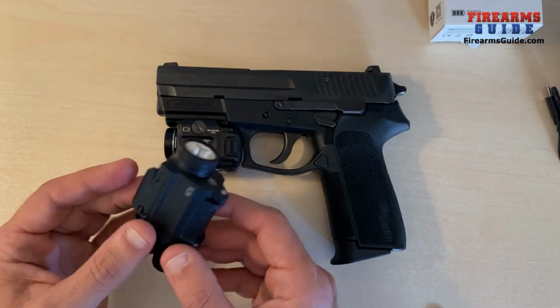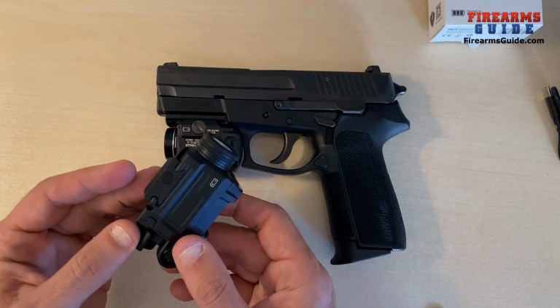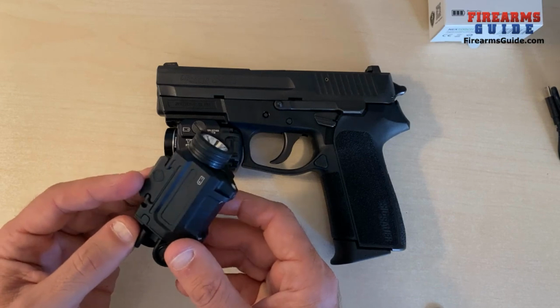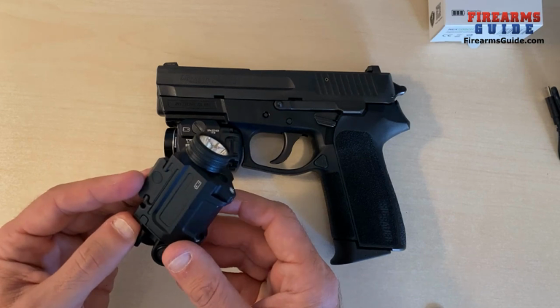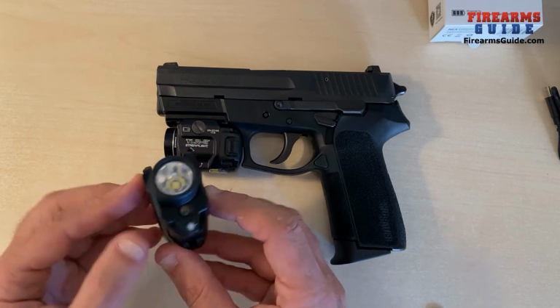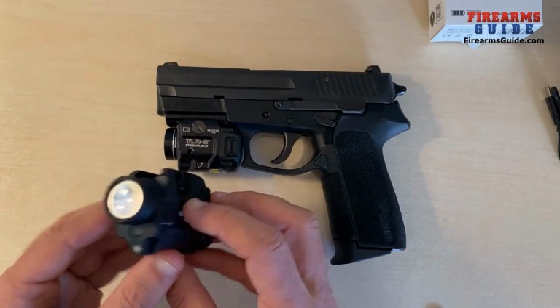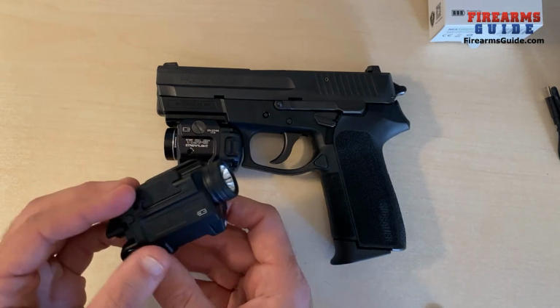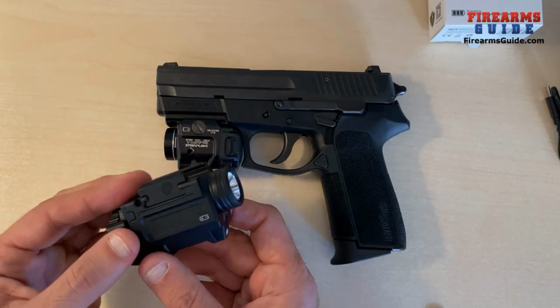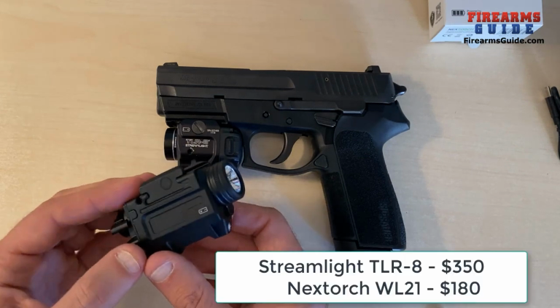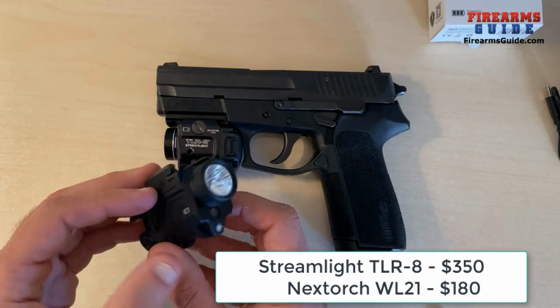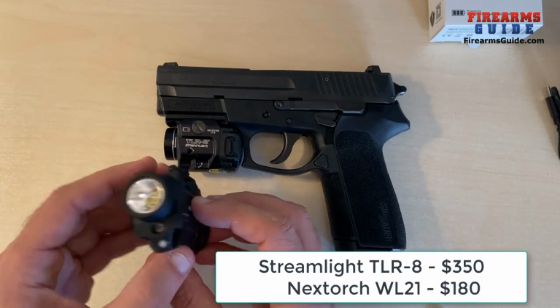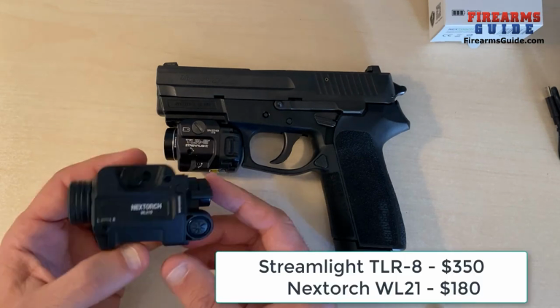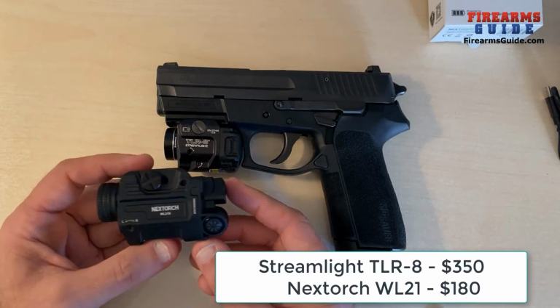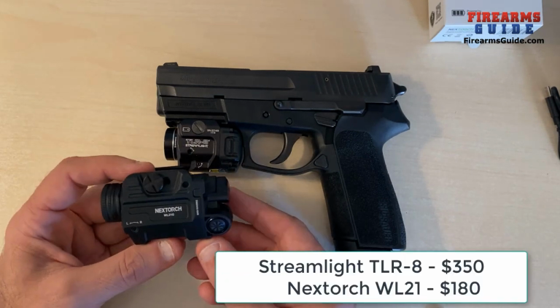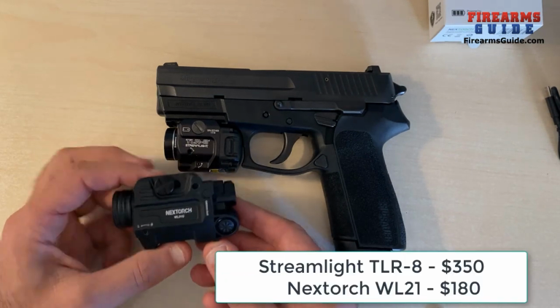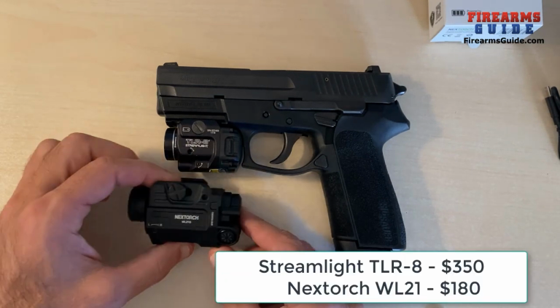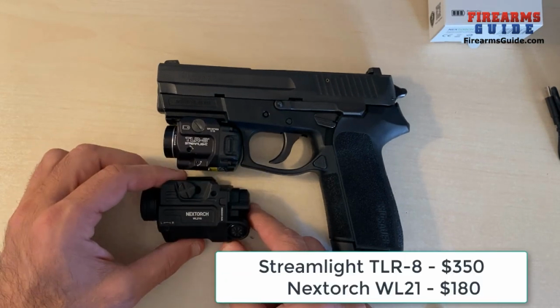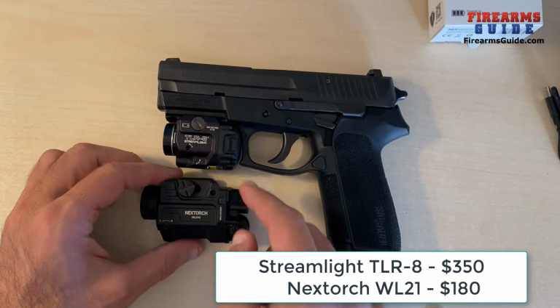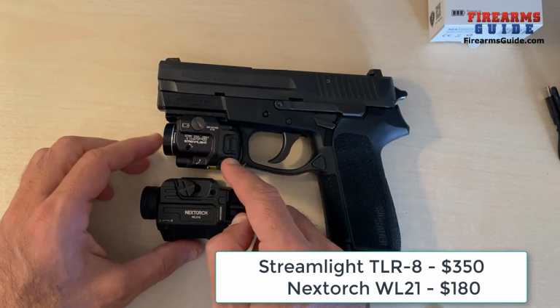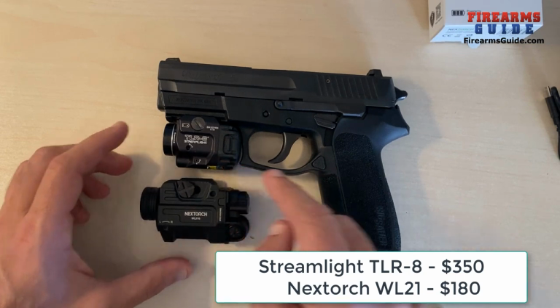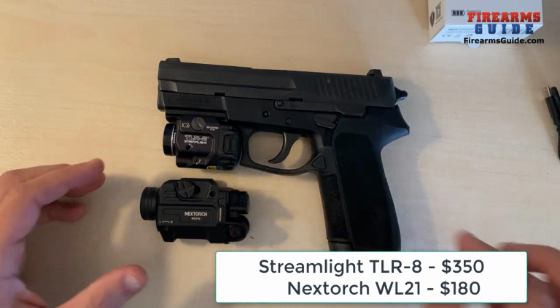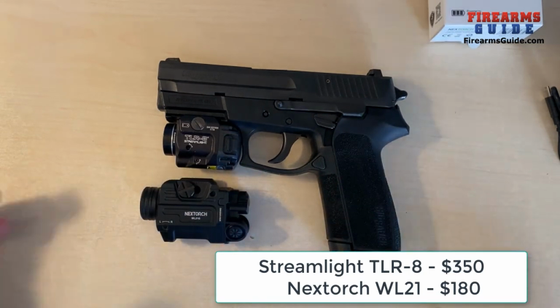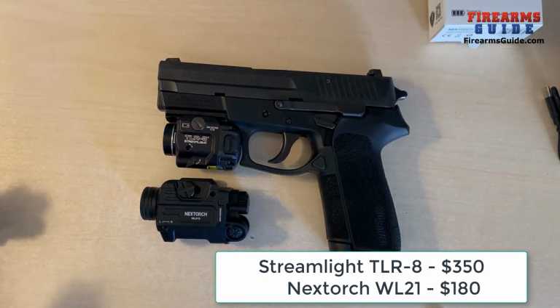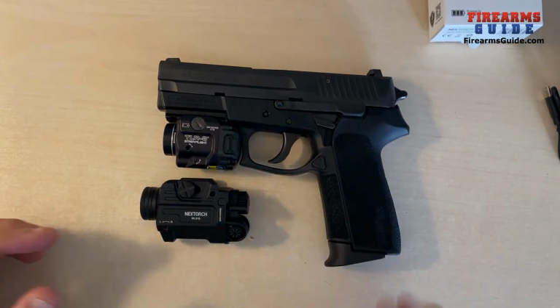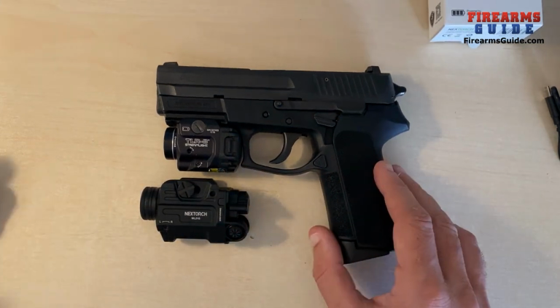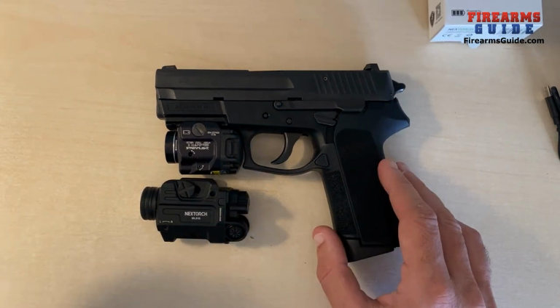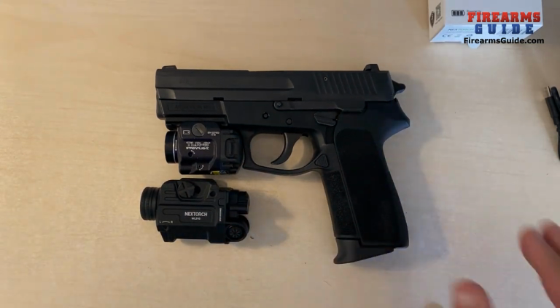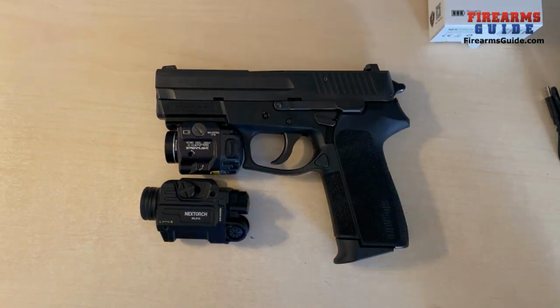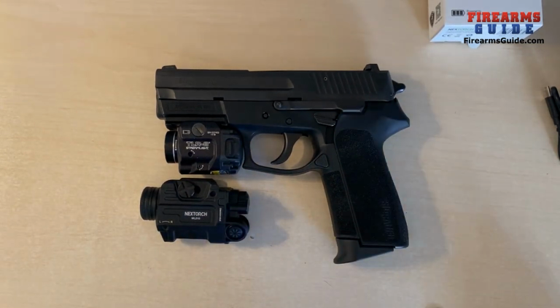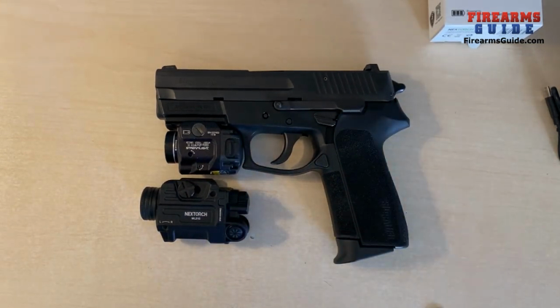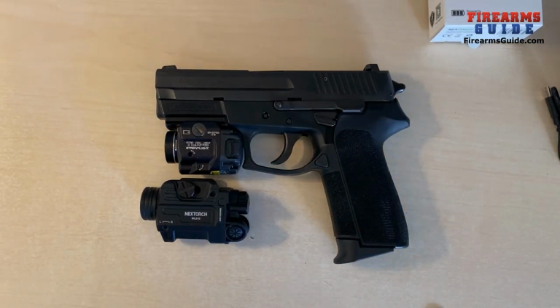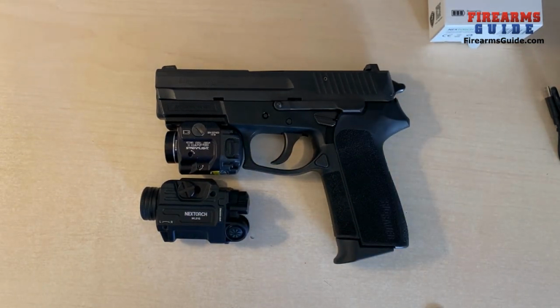Production quality, when it comes down to the finest possible detail, is not up to the level of a Streamlight product, but that is also reflected in the price.